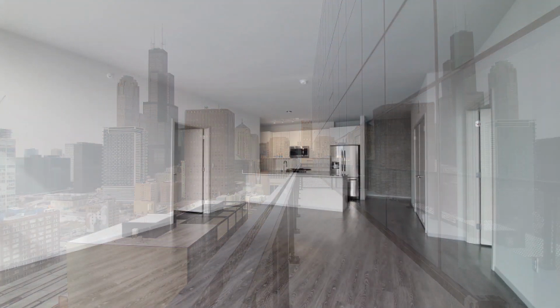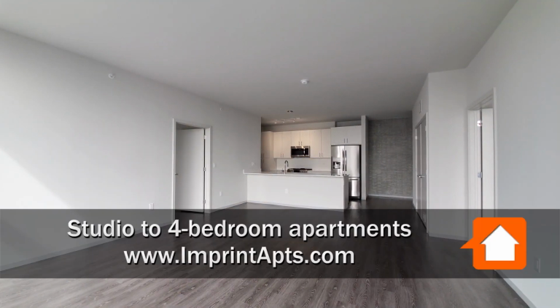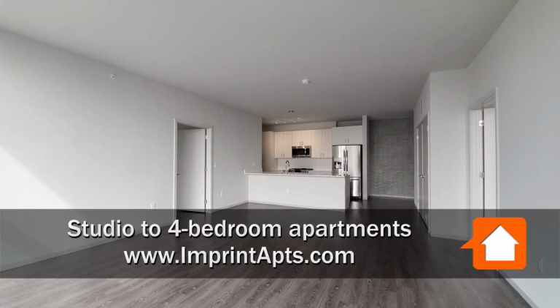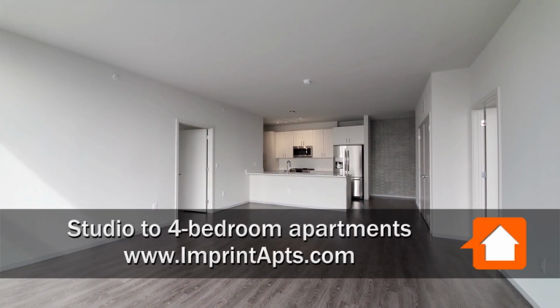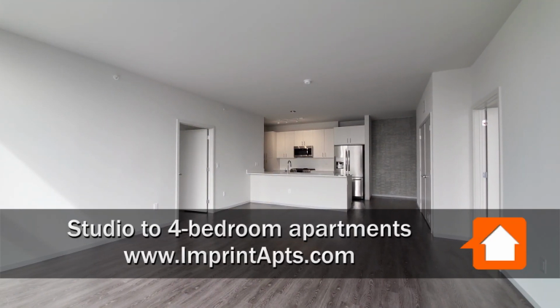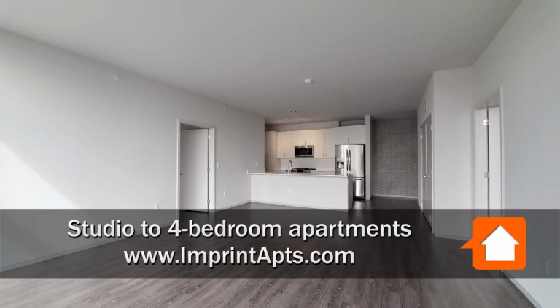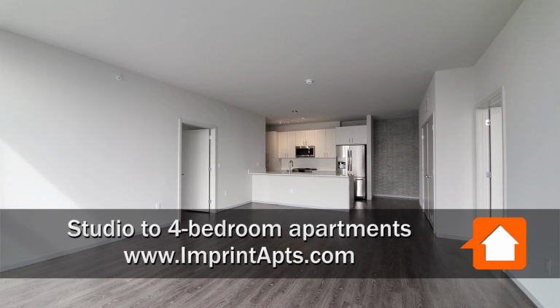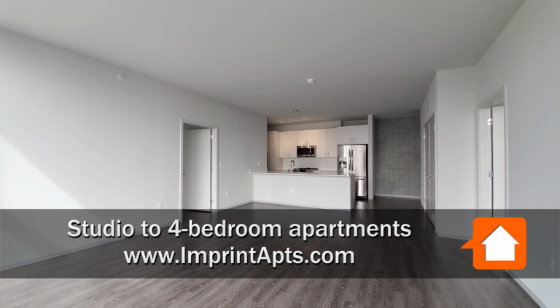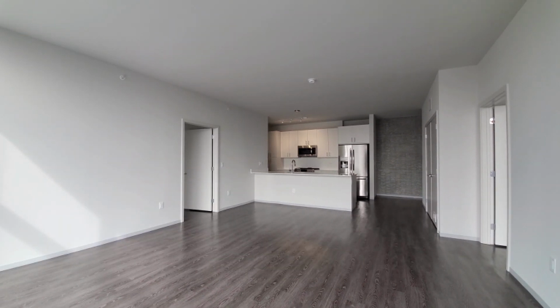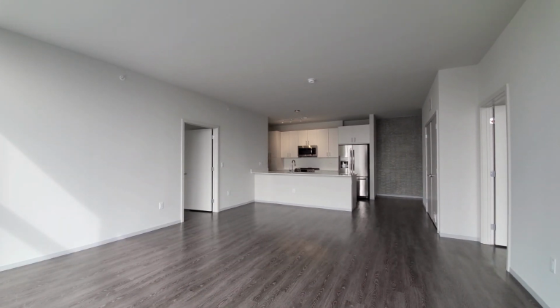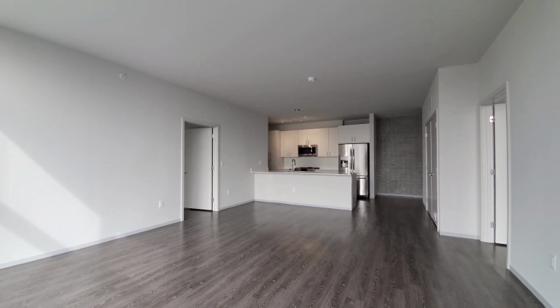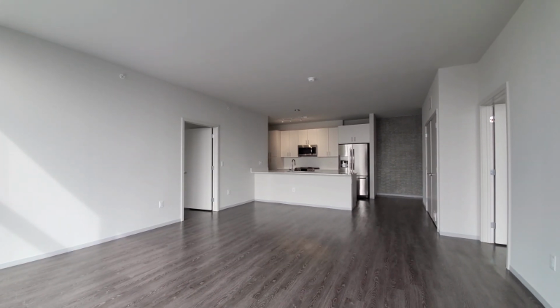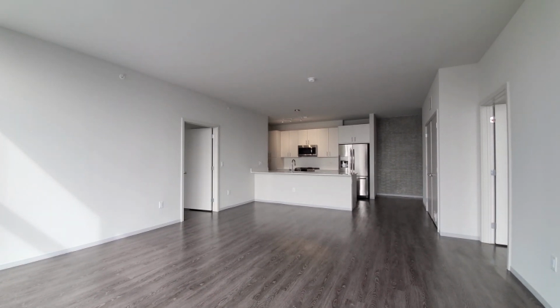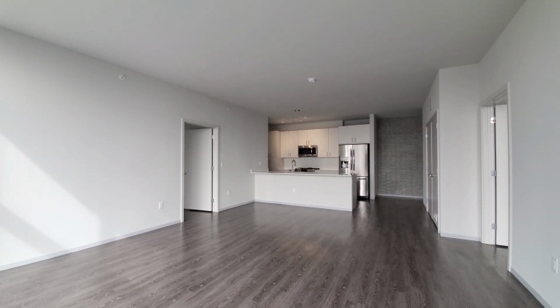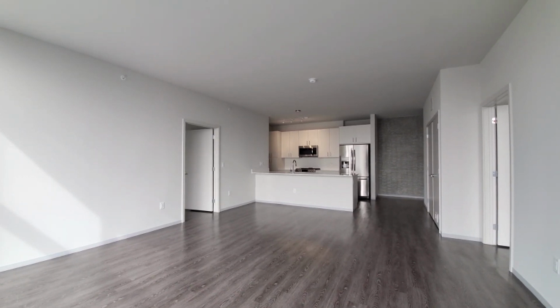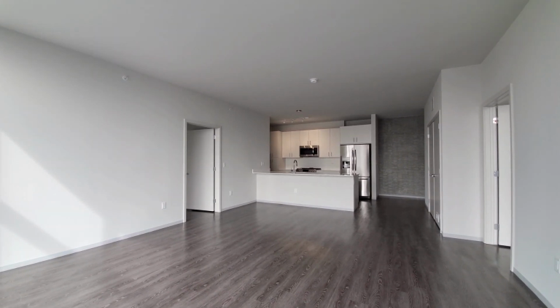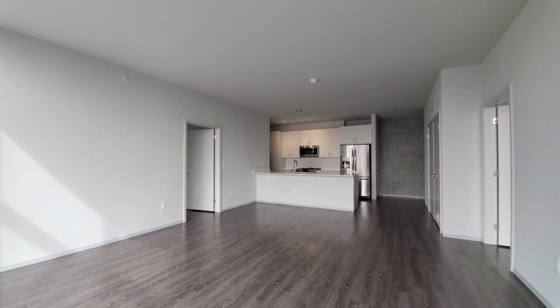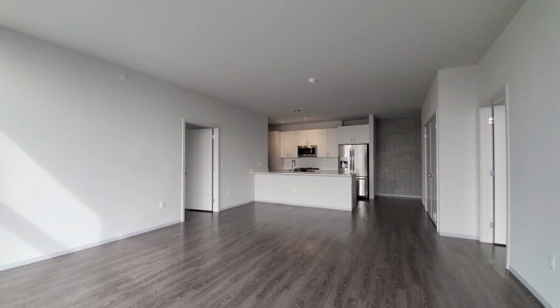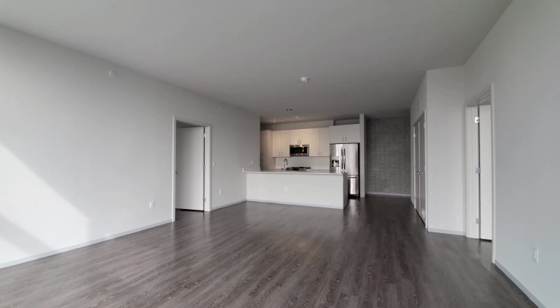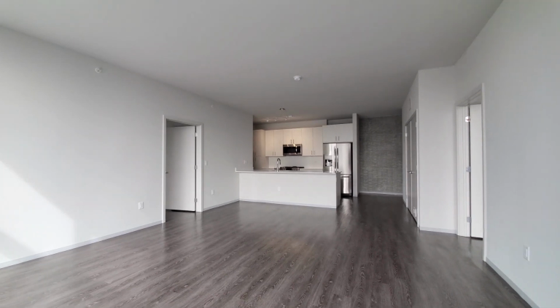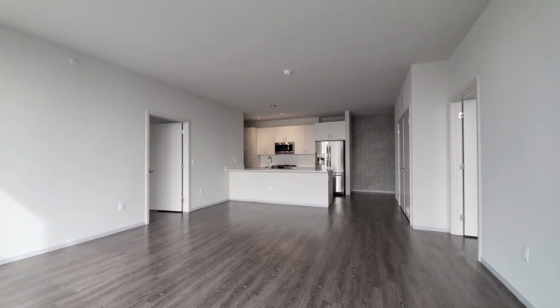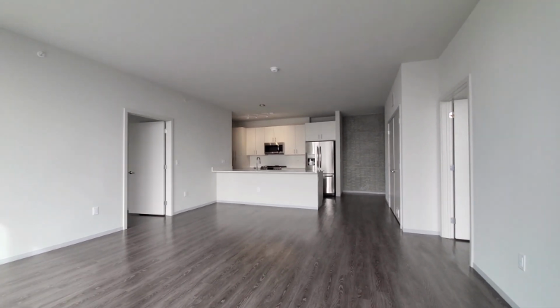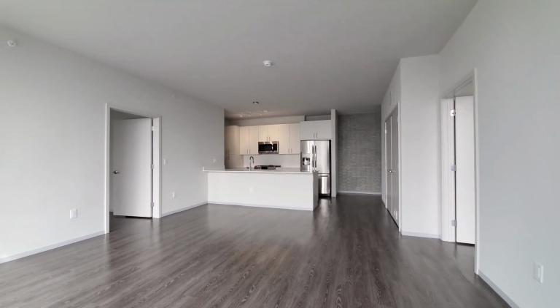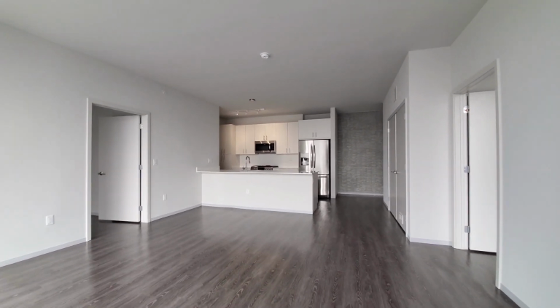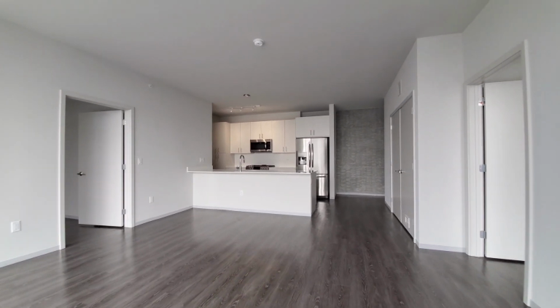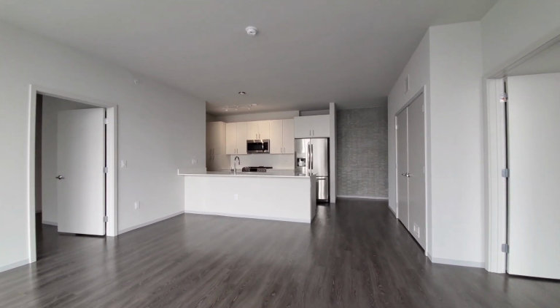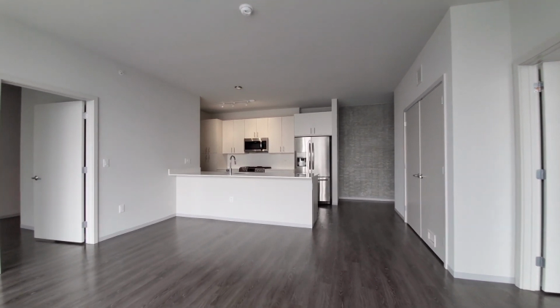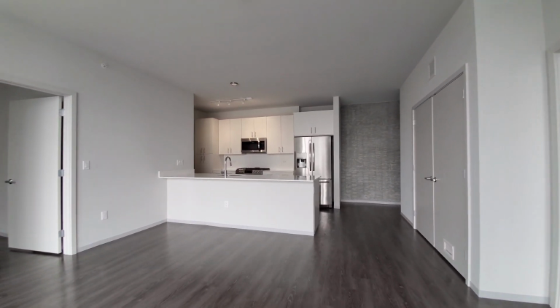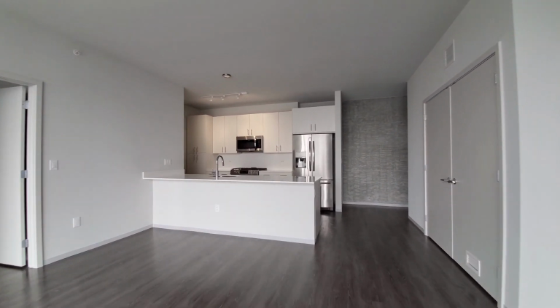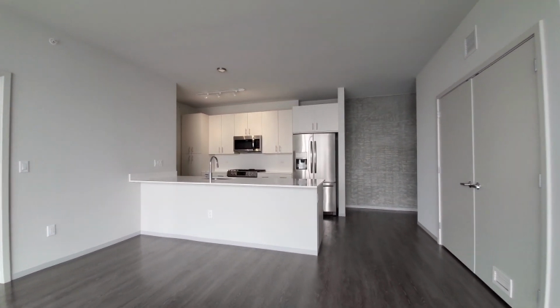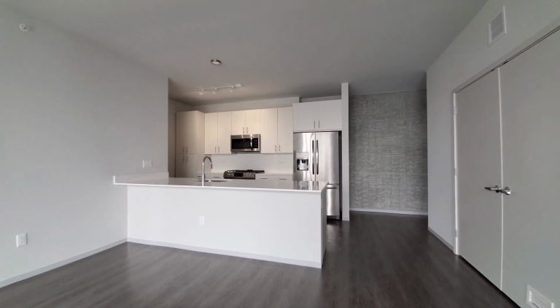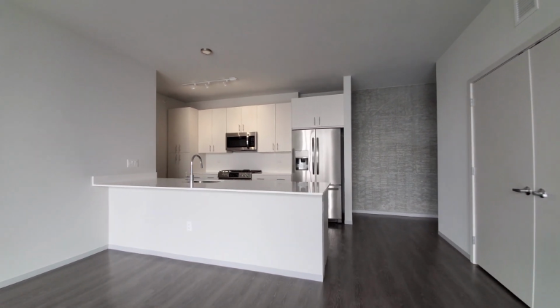Just stepped into the spacious, open-plan living dining kitchen. It's wide plank flooring extending throughout the apartment, with high ceilings. Heading toward a breakfast bar peninsula in the kitchen.